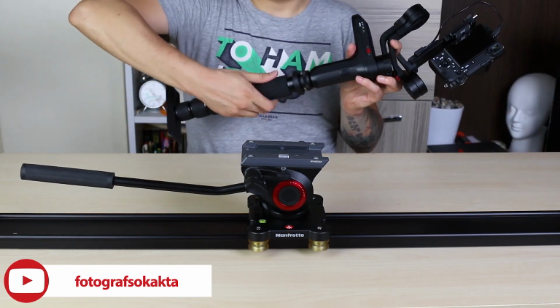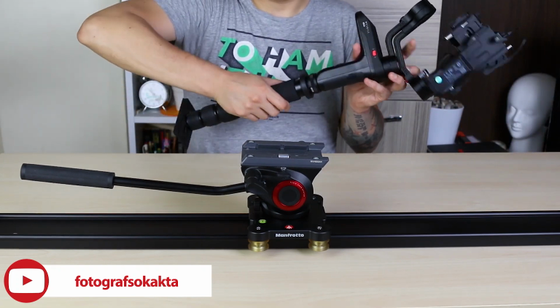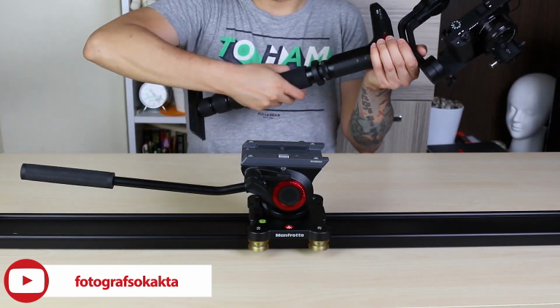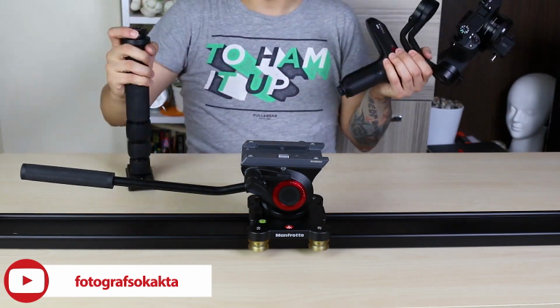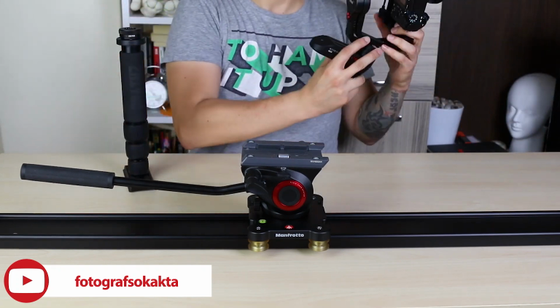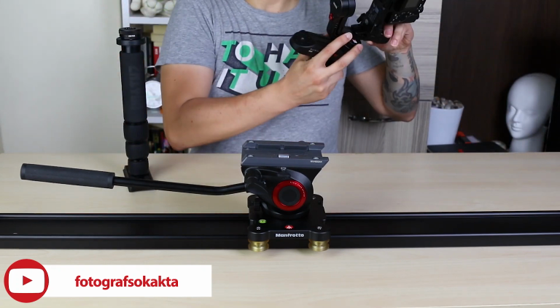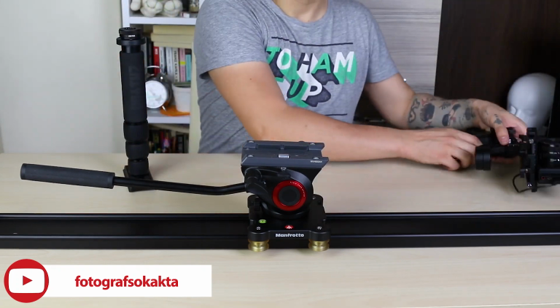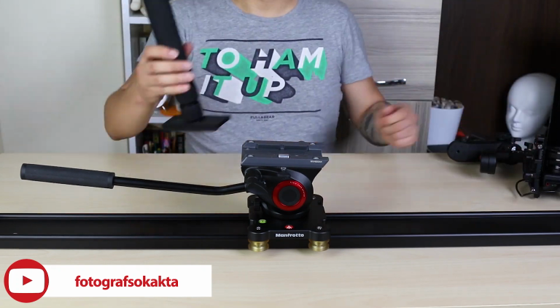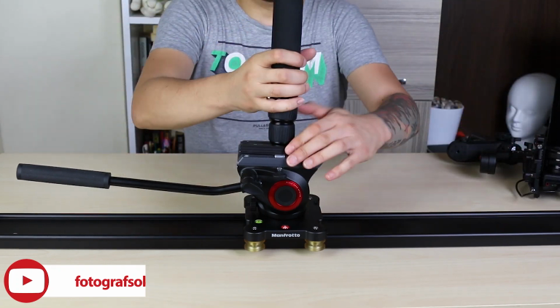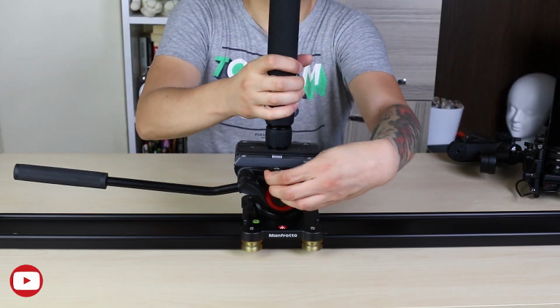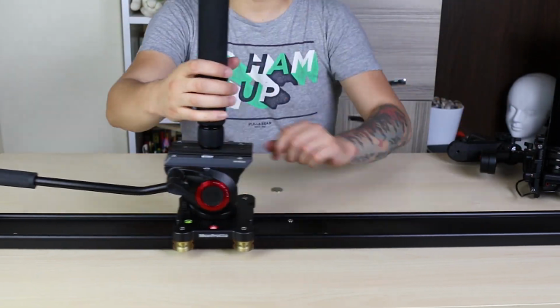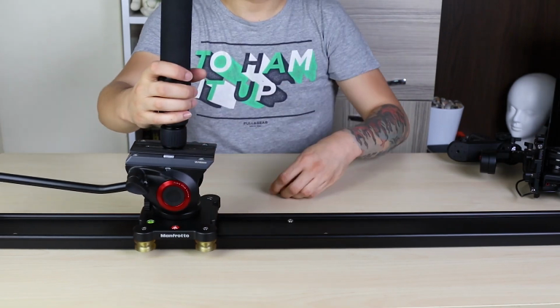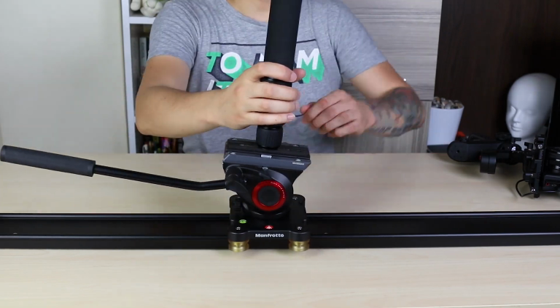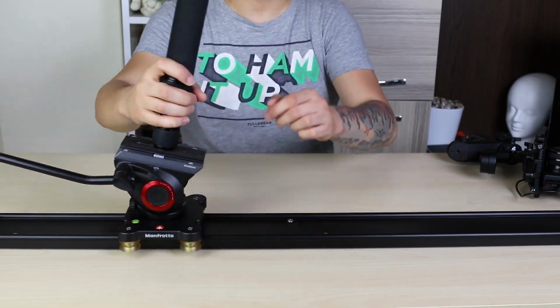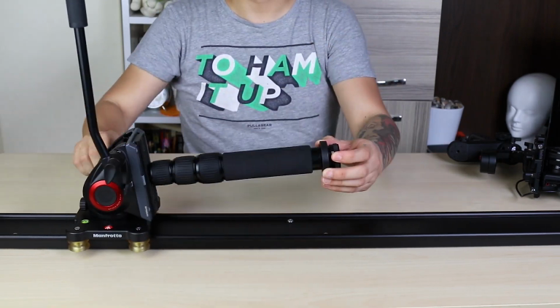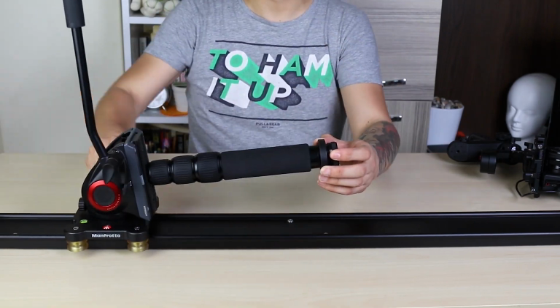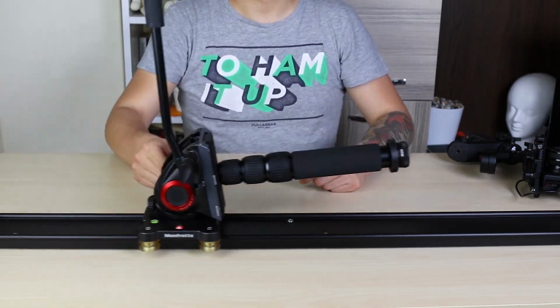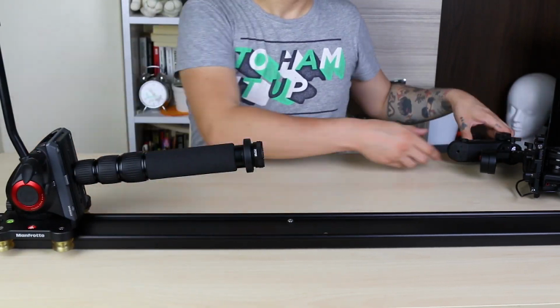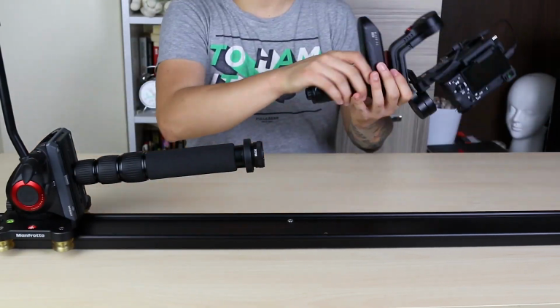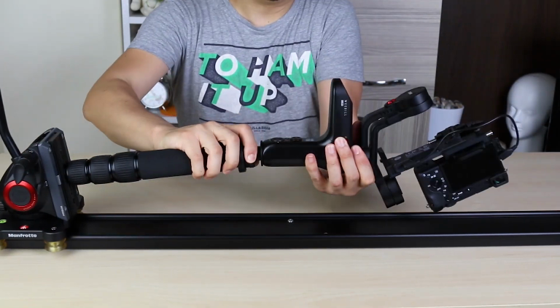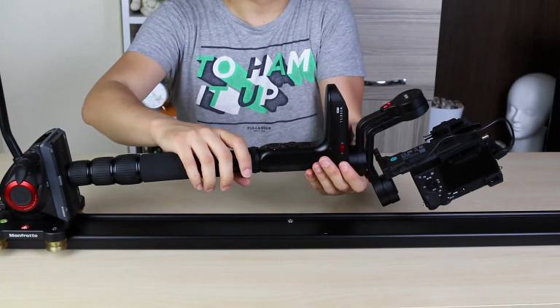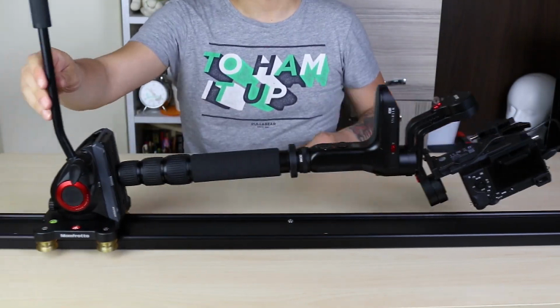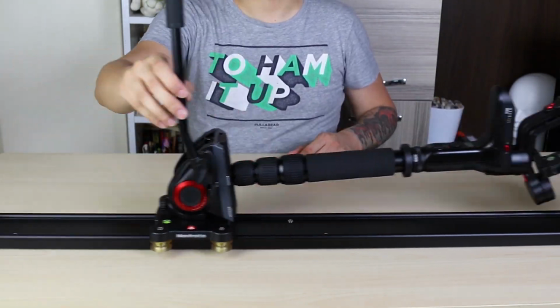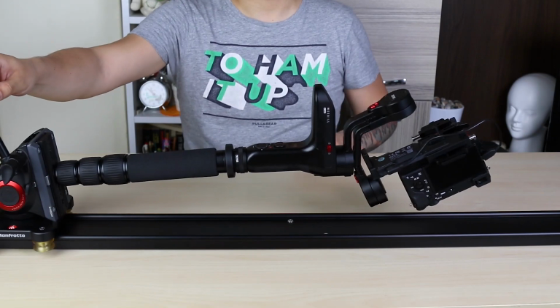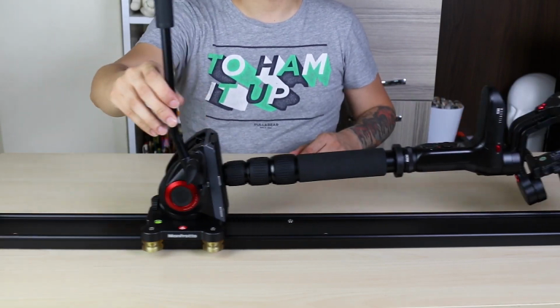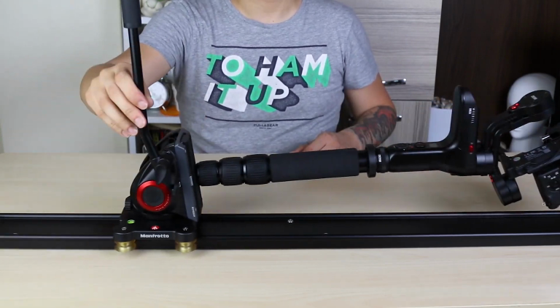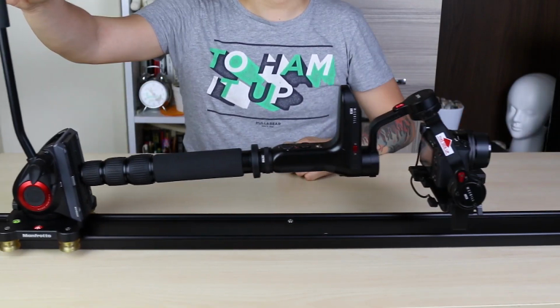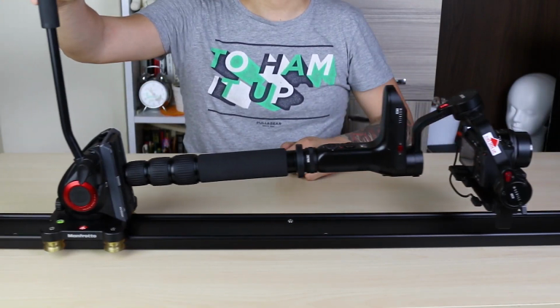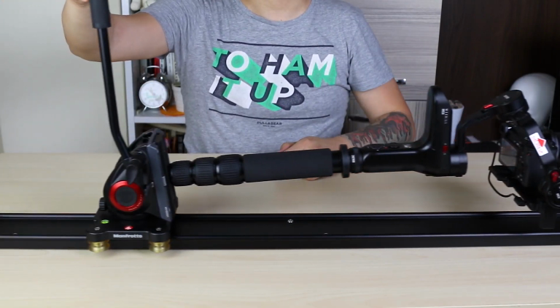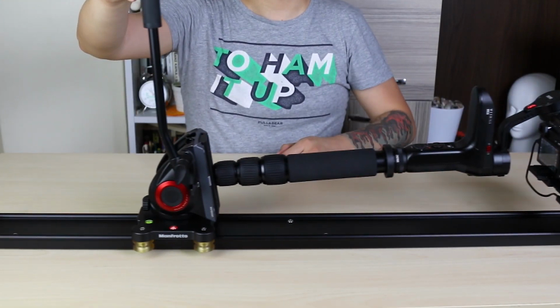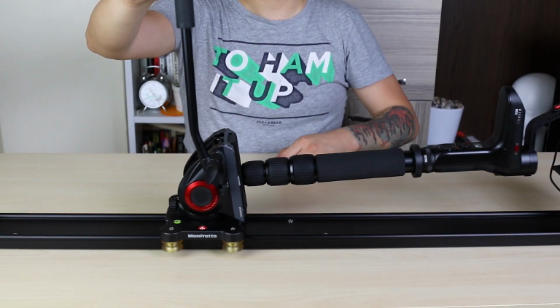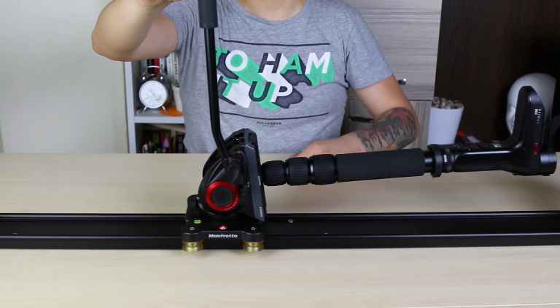Remove the plug on the bottom of the monopod. Attach the plate to the bottom of the monopod. I'm going to put a quick setup kit on the part where the connections are. Place the monopod on the video head, then attach the VB Lab on the monopod. Set the head to tilt position.